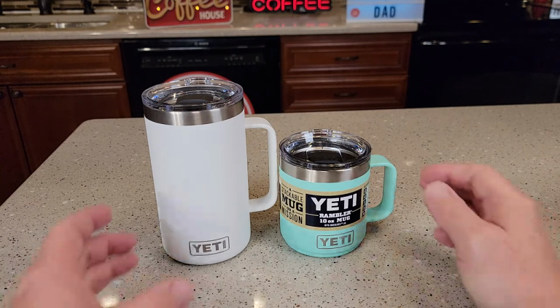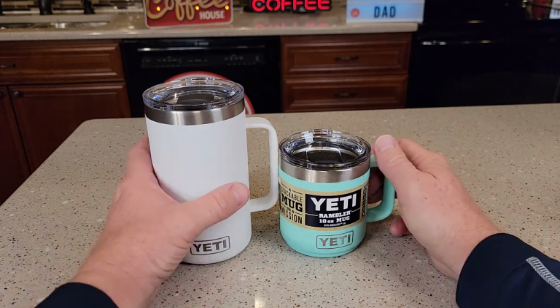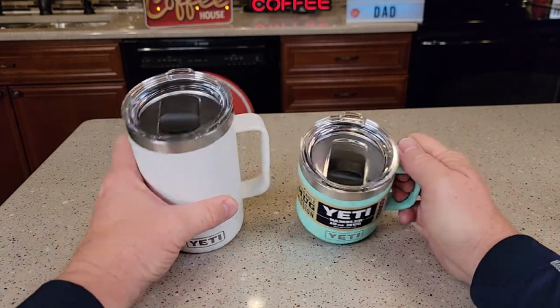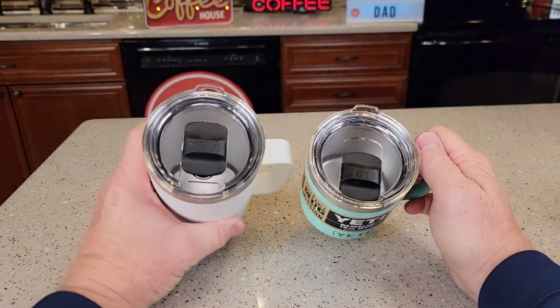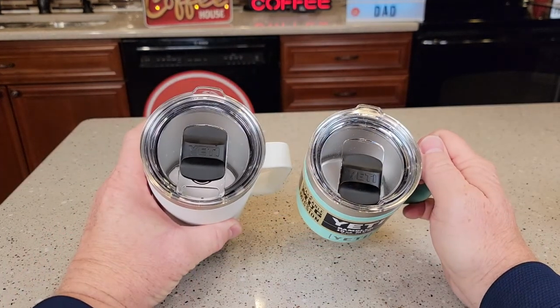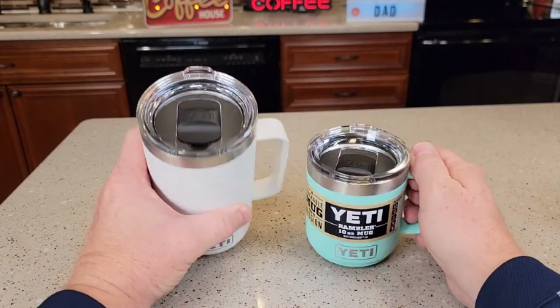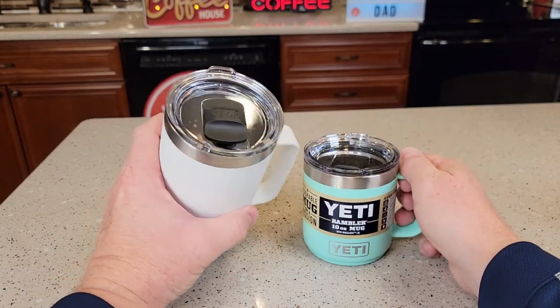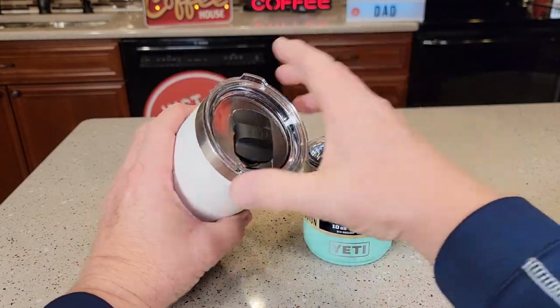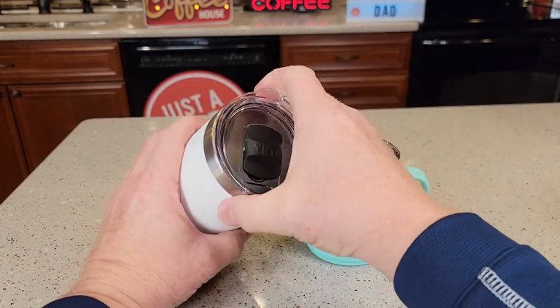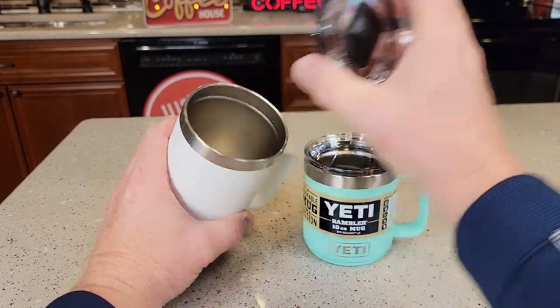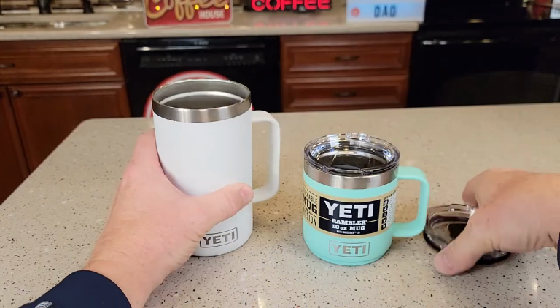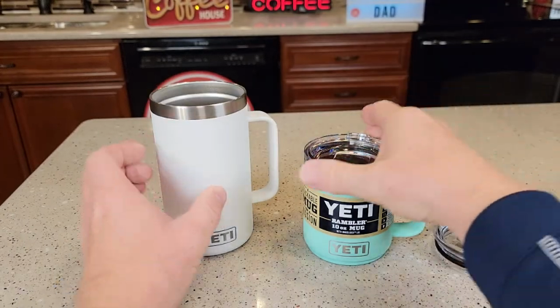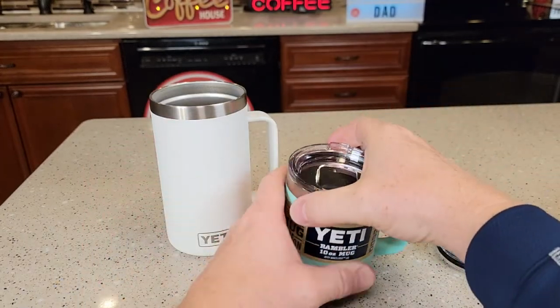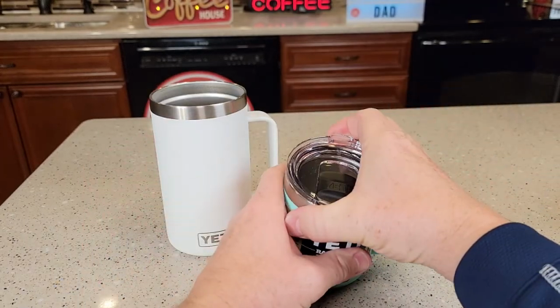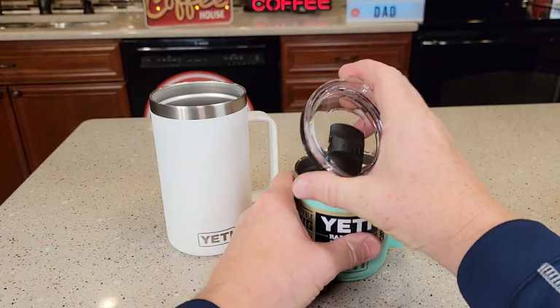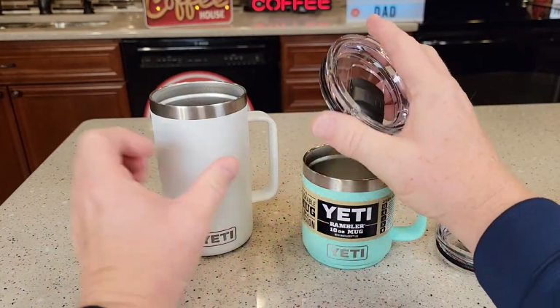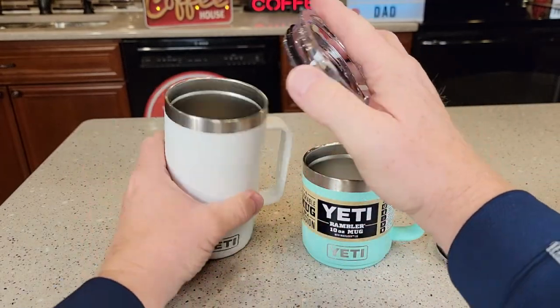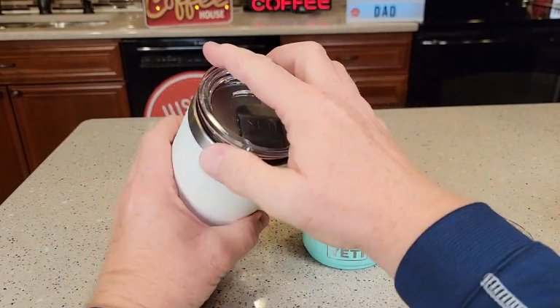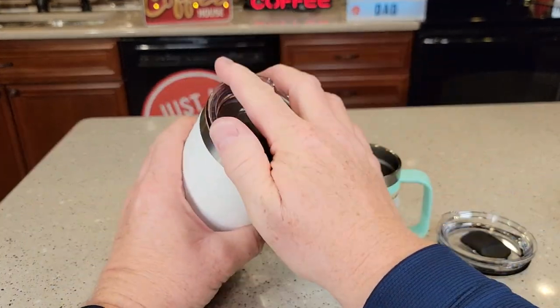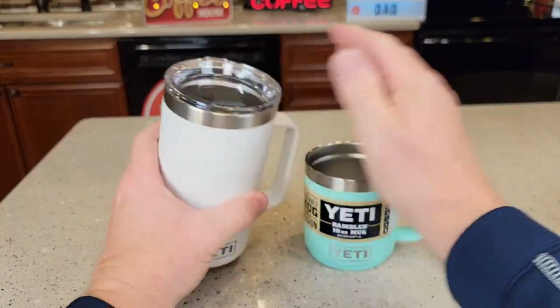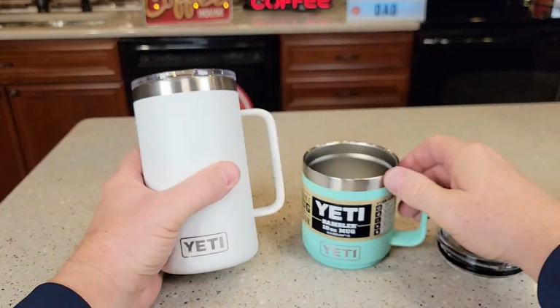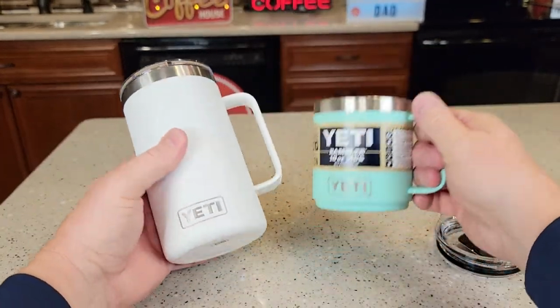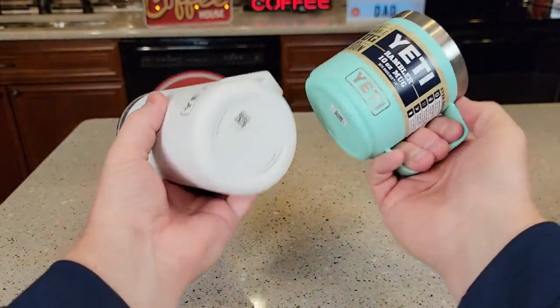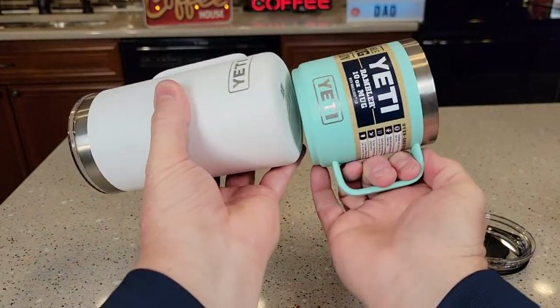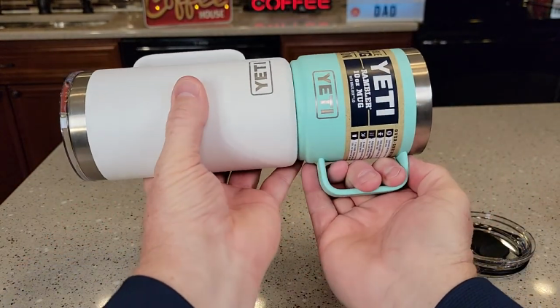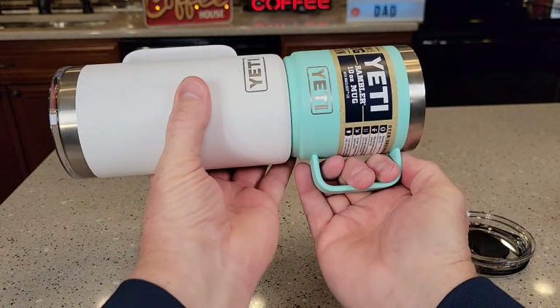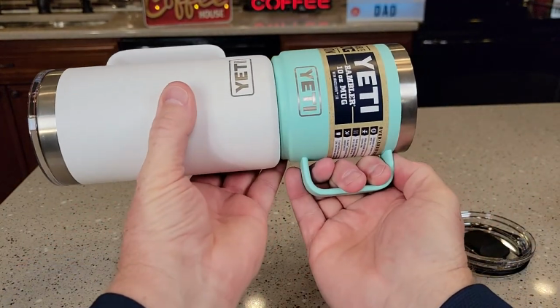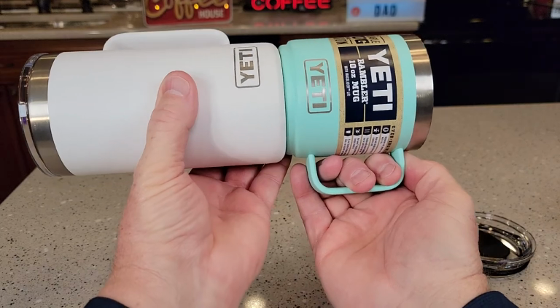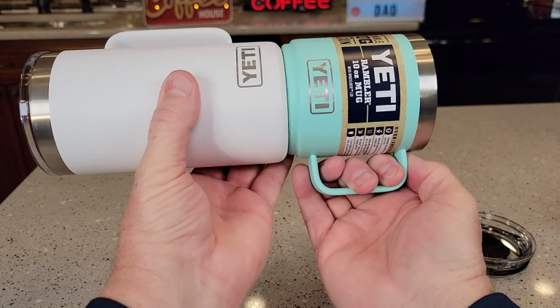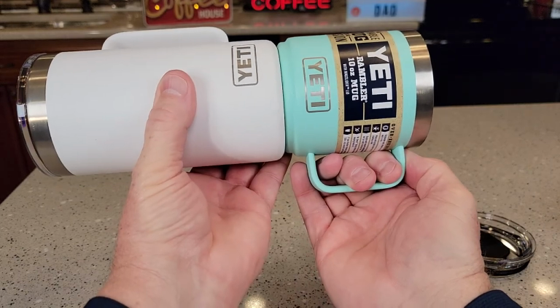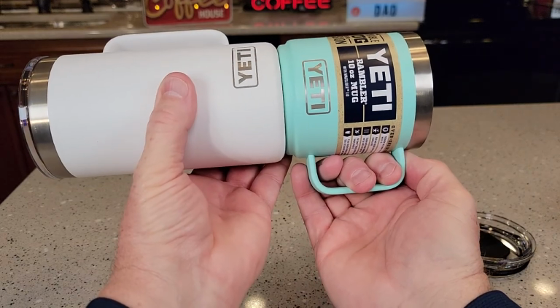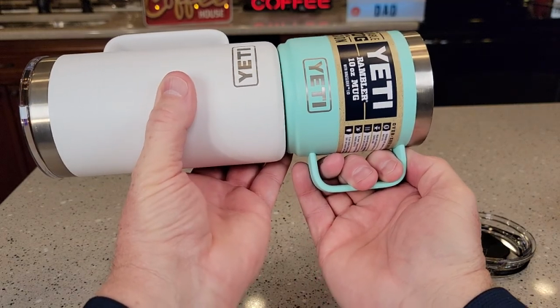Both of them have mag slide lids and the lids are interchangeable — they both take the exact same lid. The bases are exactly the same as far as diameter.